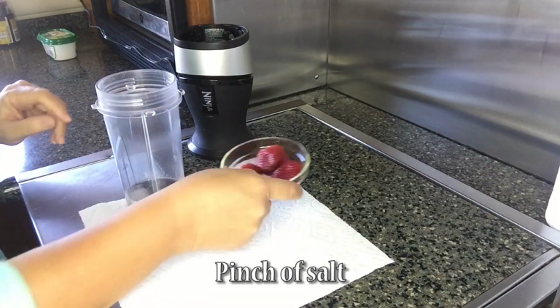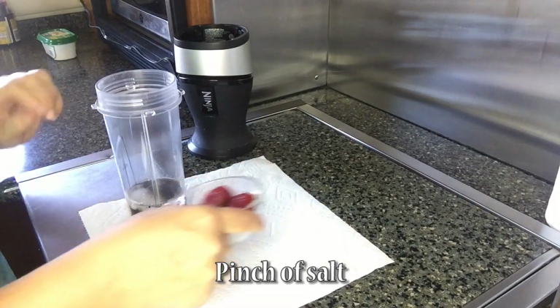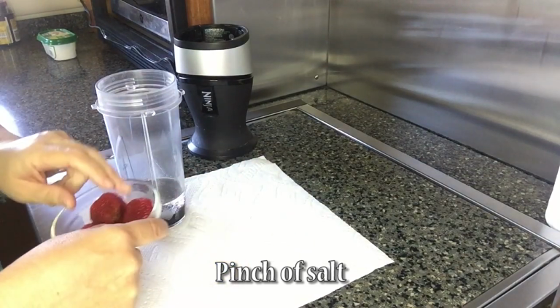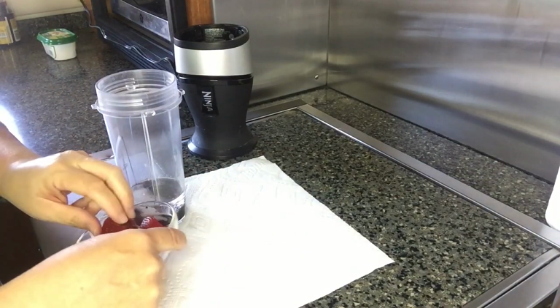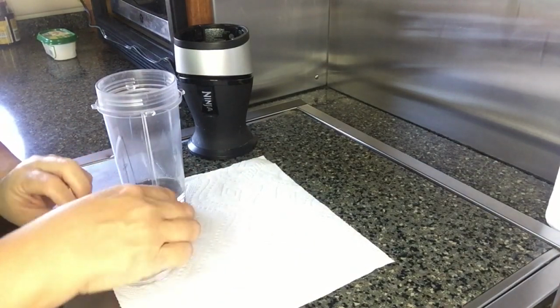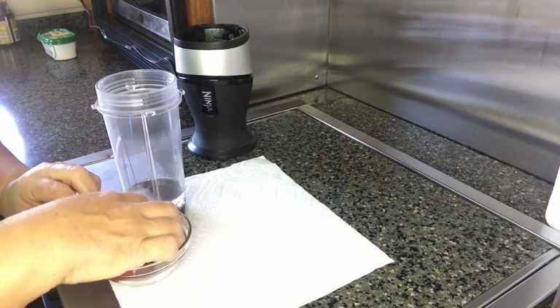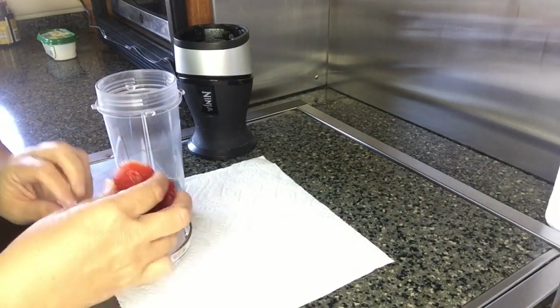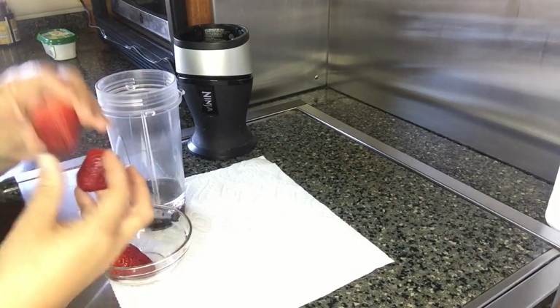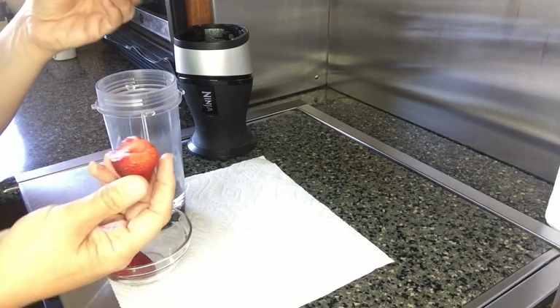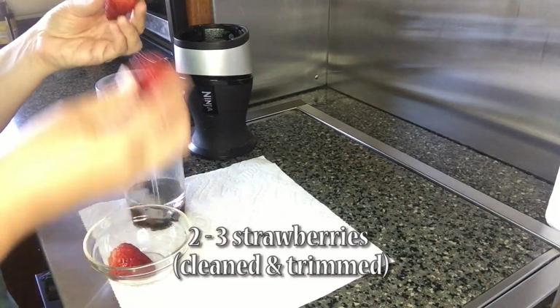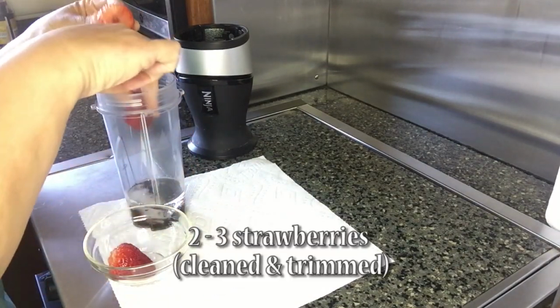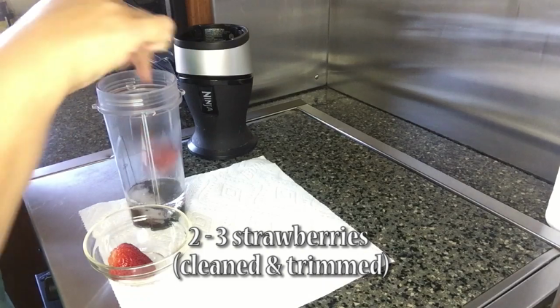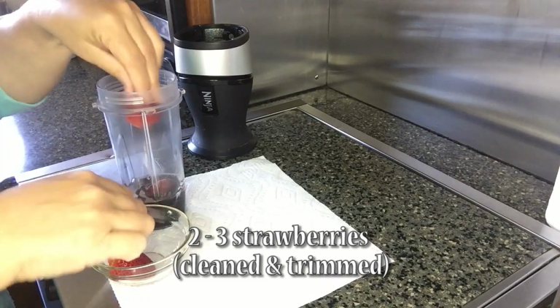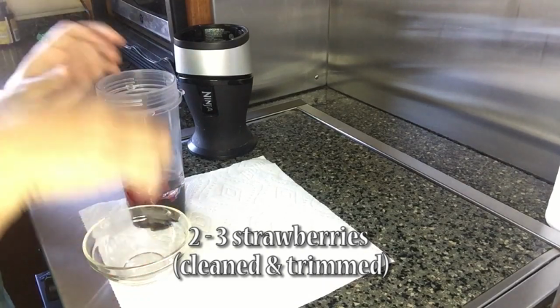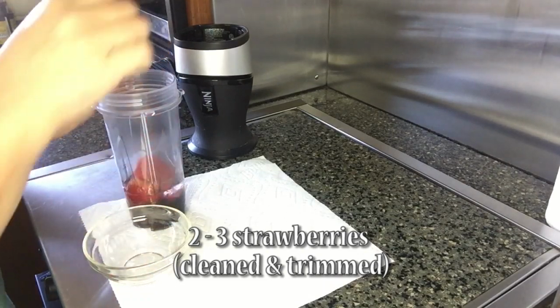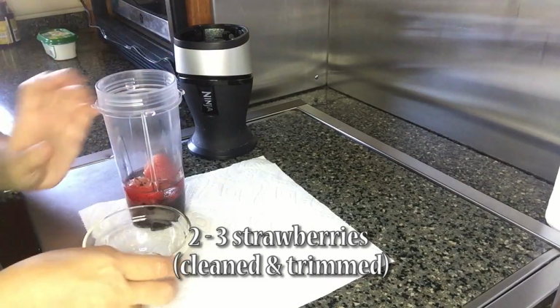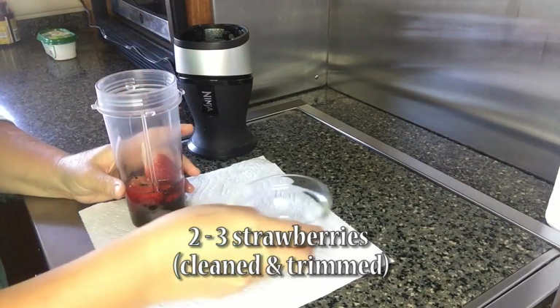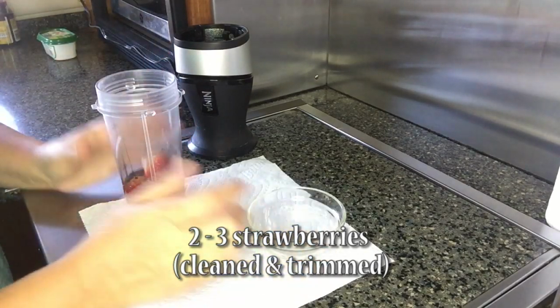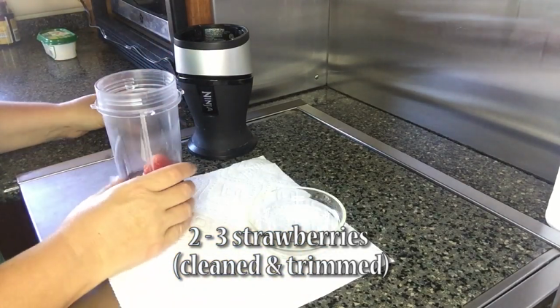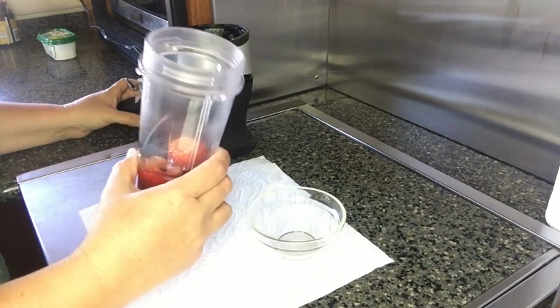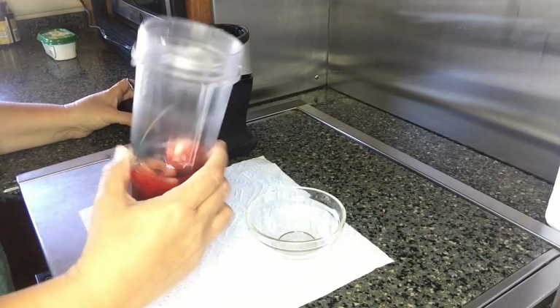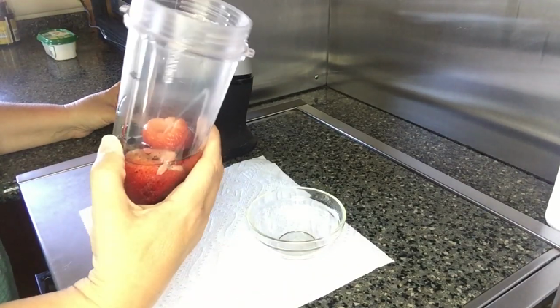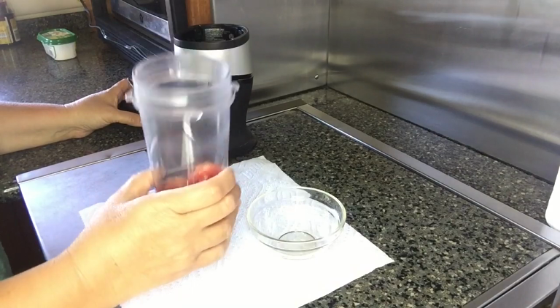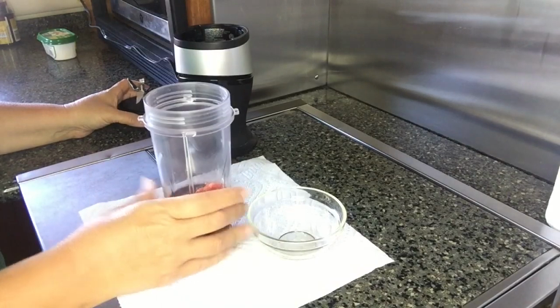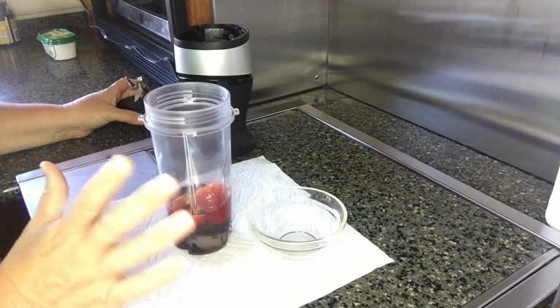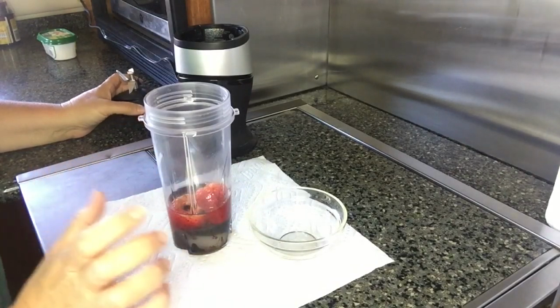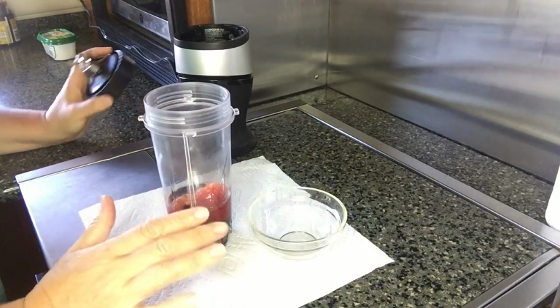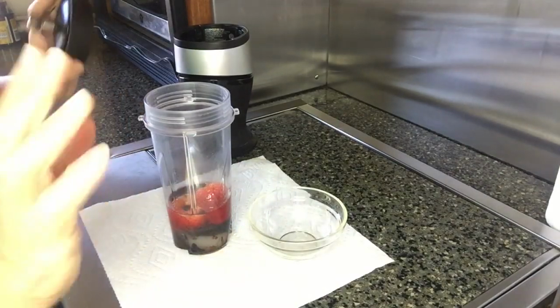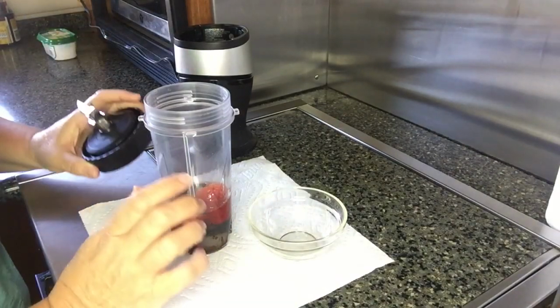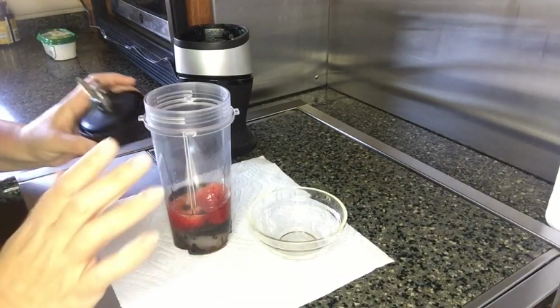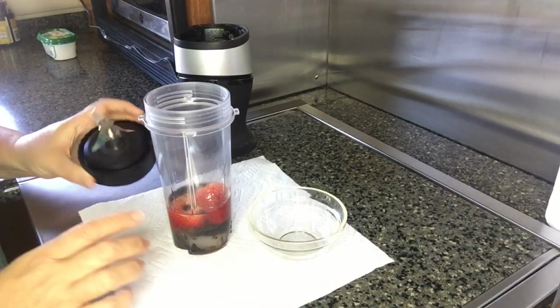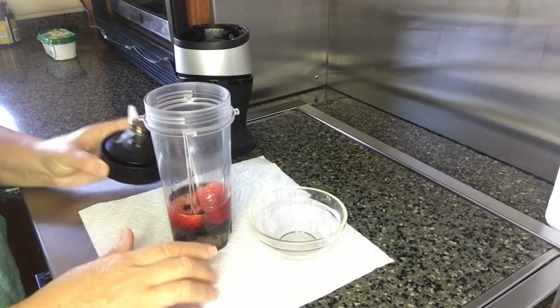I've cleaned, decapped, and cut some strawberries and I'm dropping those in. That's quite a lot of strawberries — normally I might do two, but let's get crazy and do lots of strawberries.